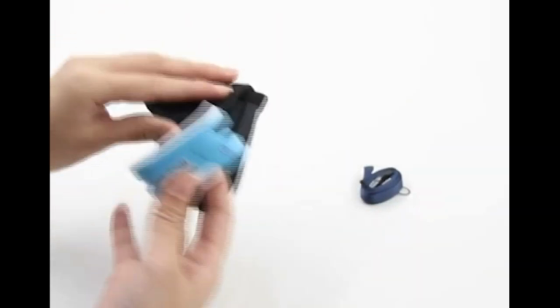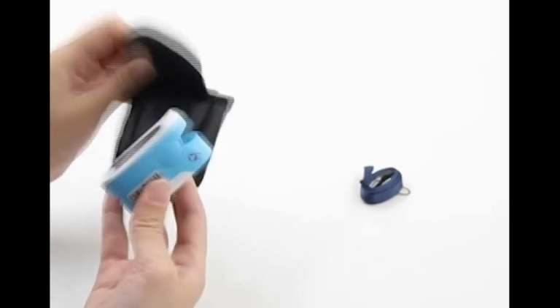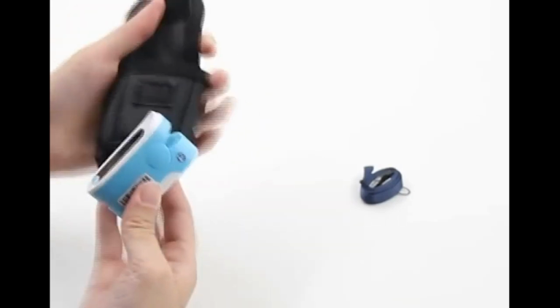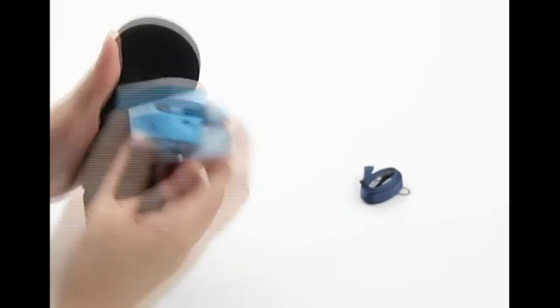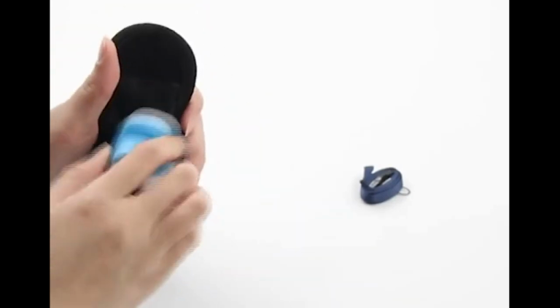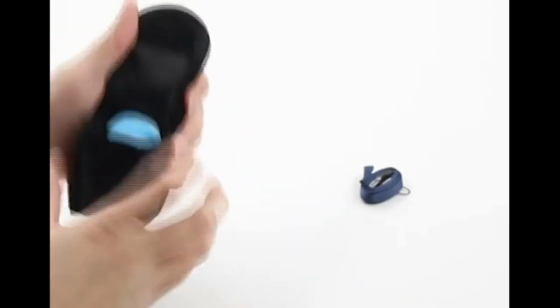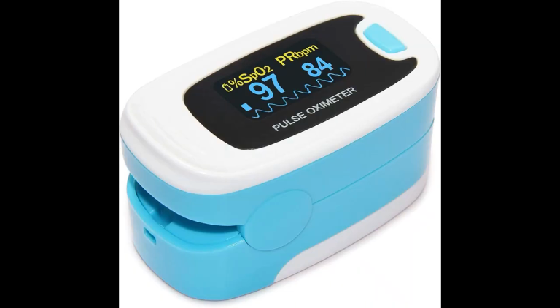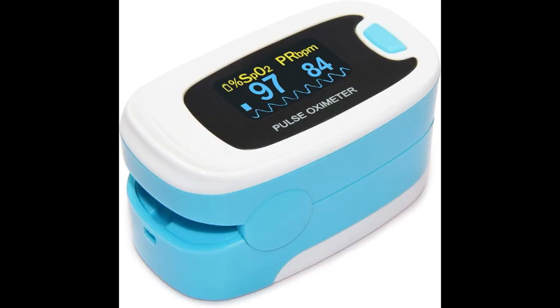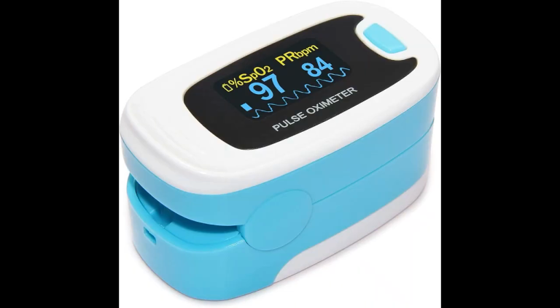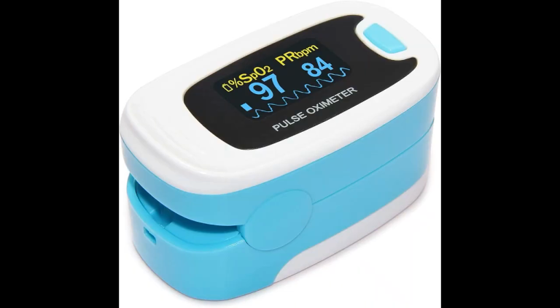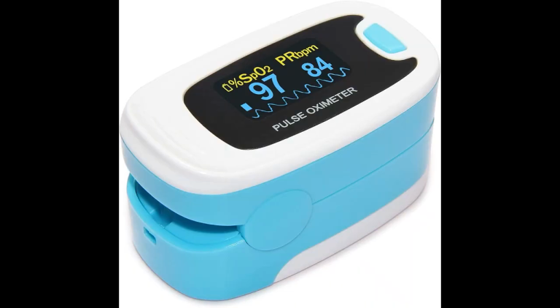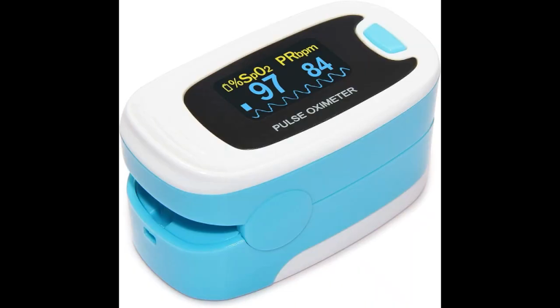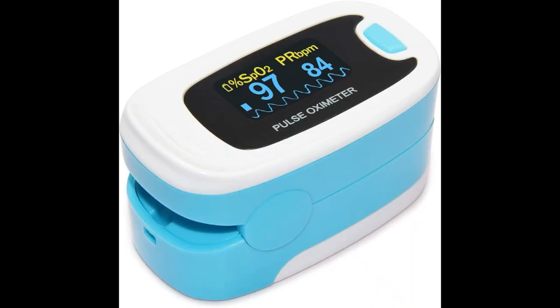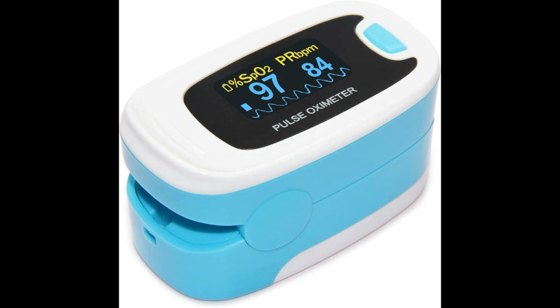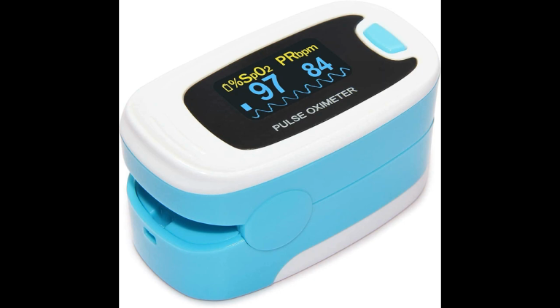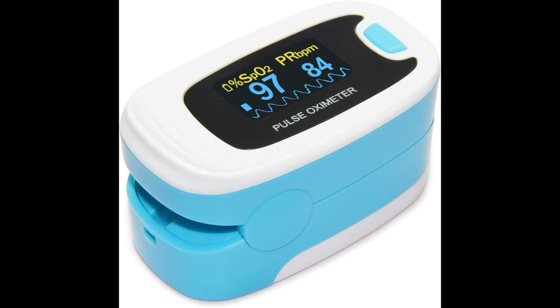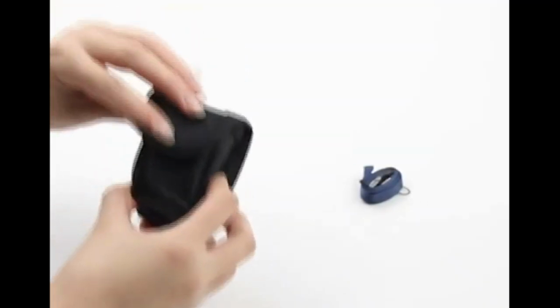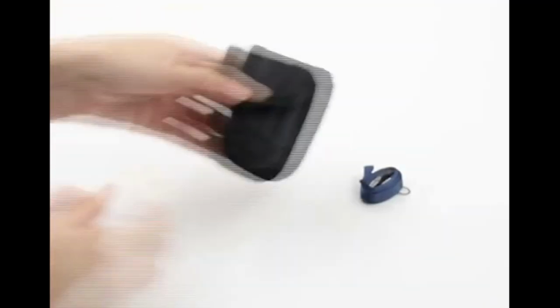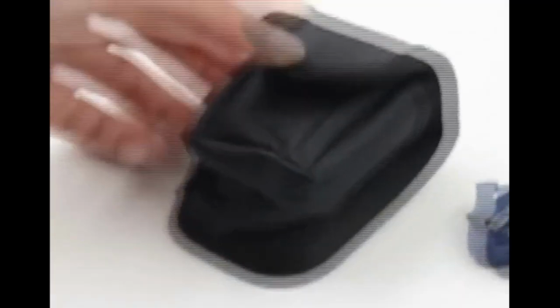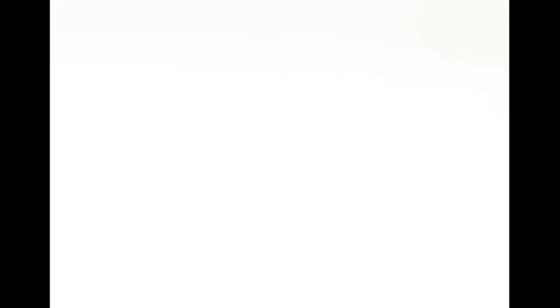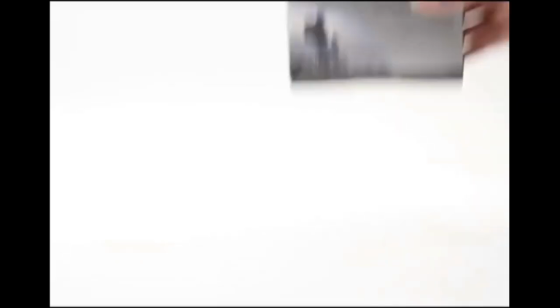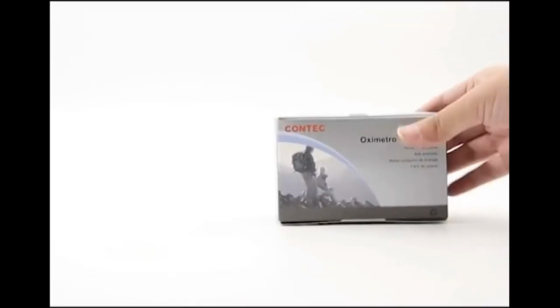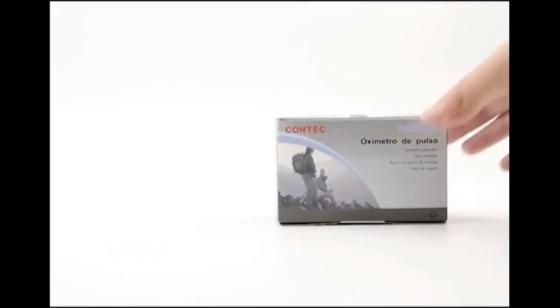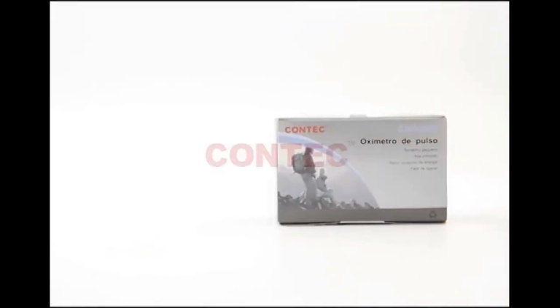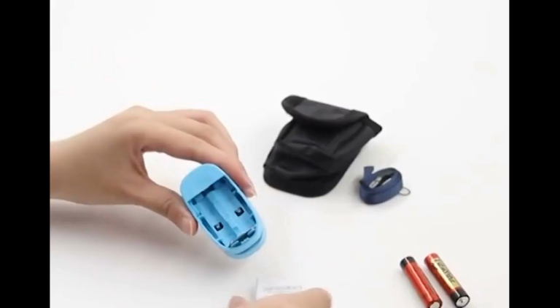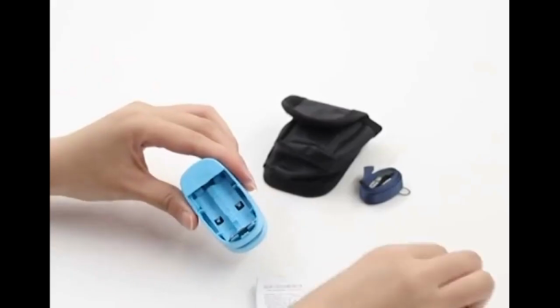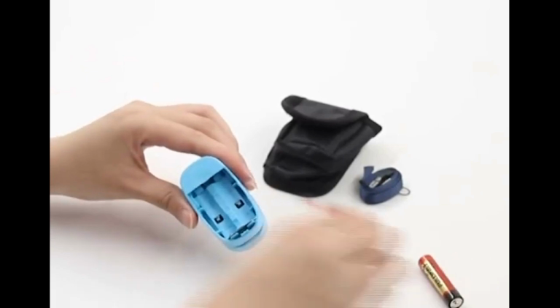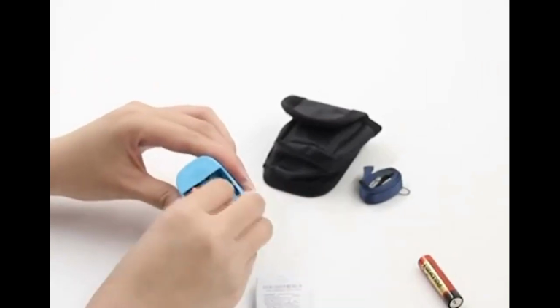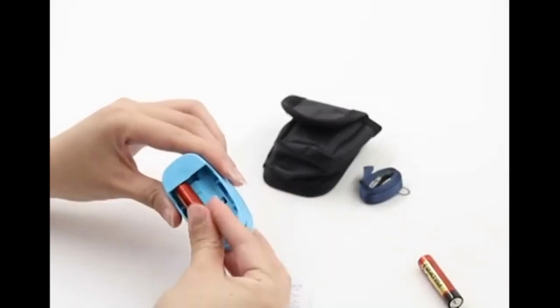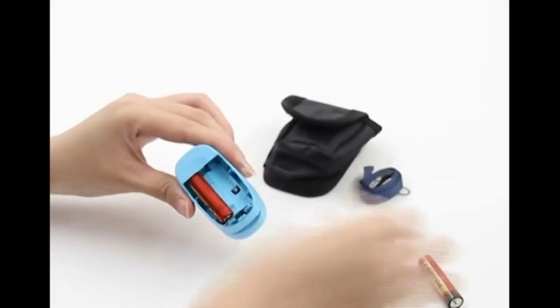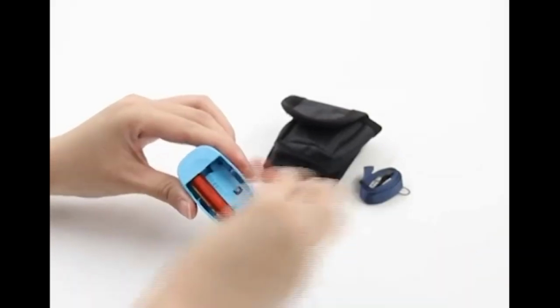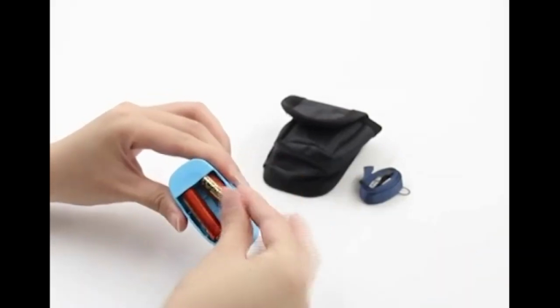Screen is easy to see and read. Please note that the Context Pulse Oximeter is intended for sports and aviation use only and is not a medical device. There is a very thin screen protective film which can be removed before use.